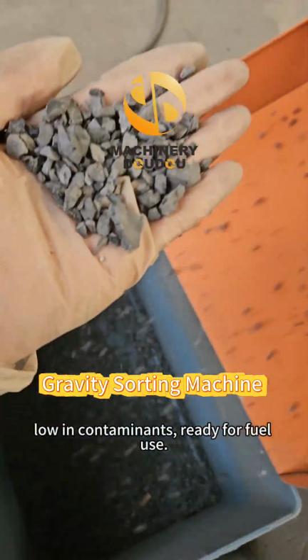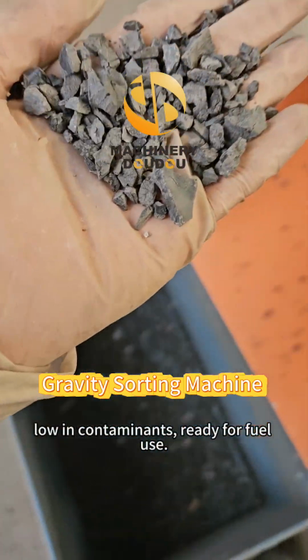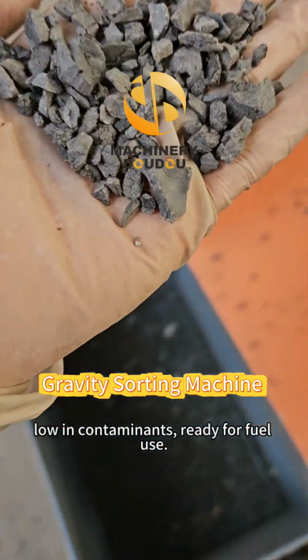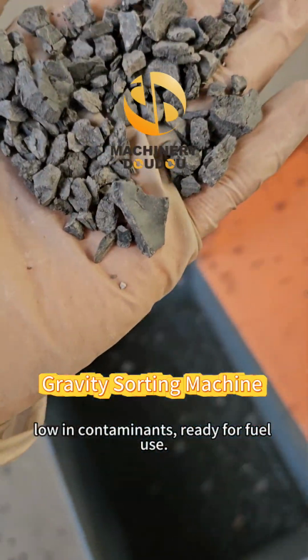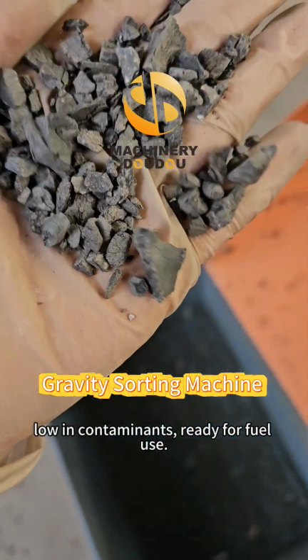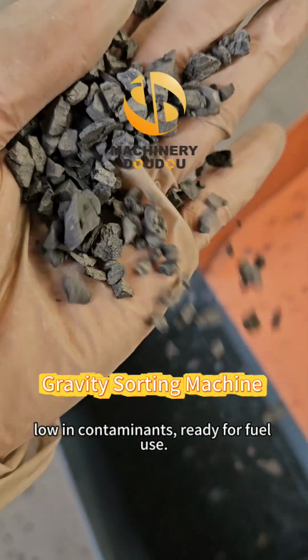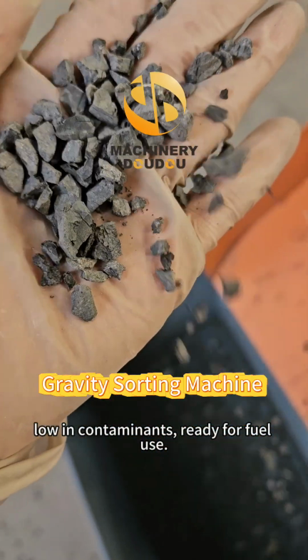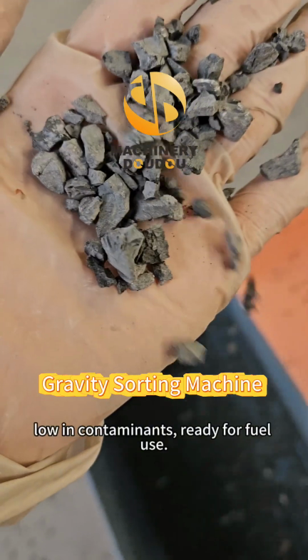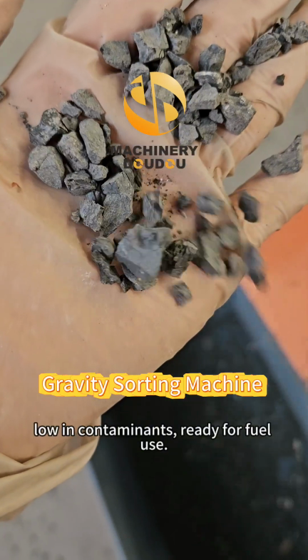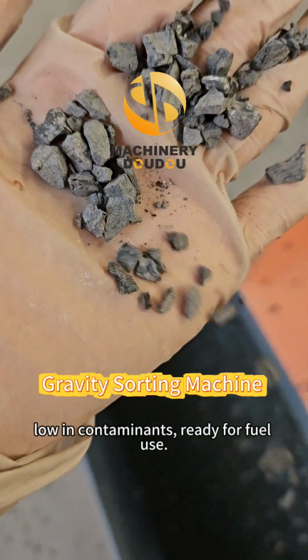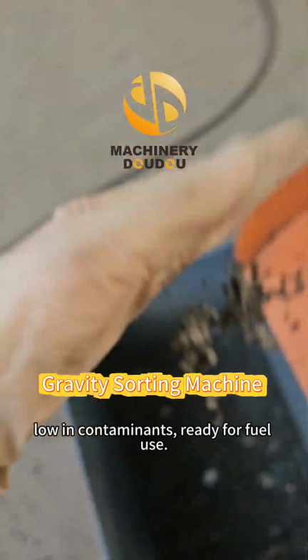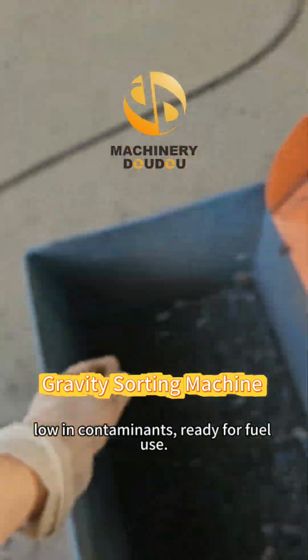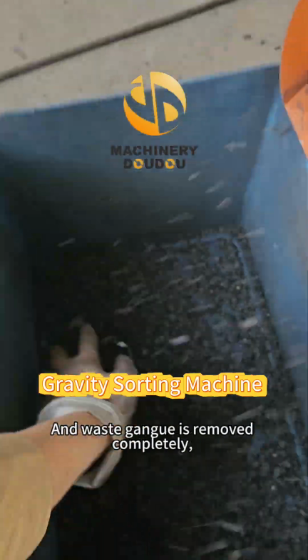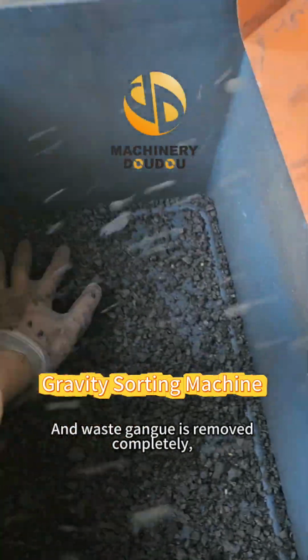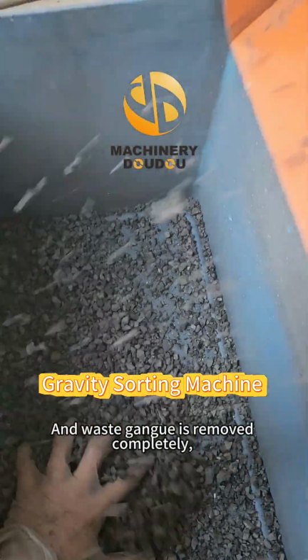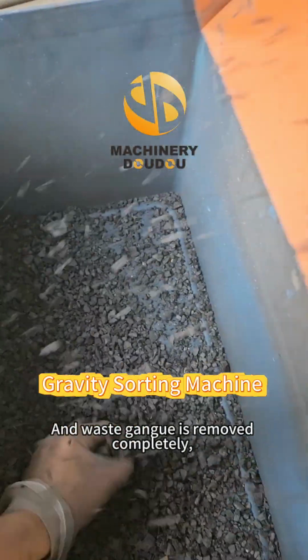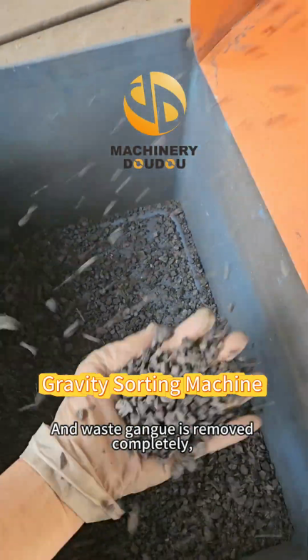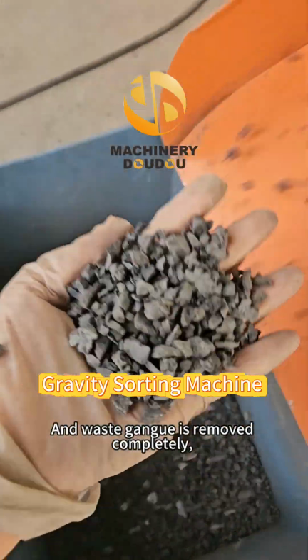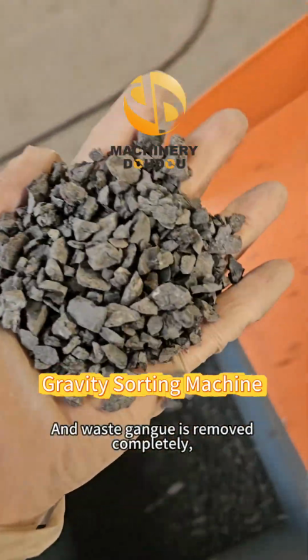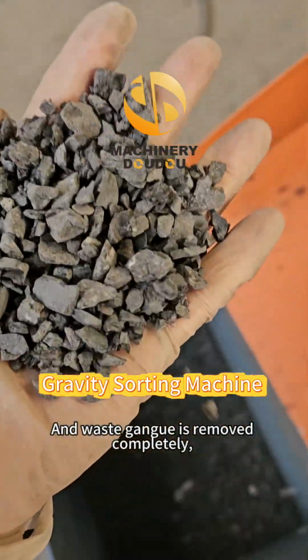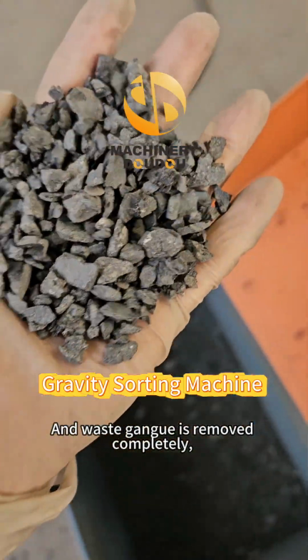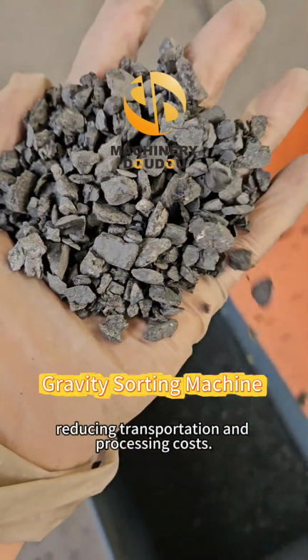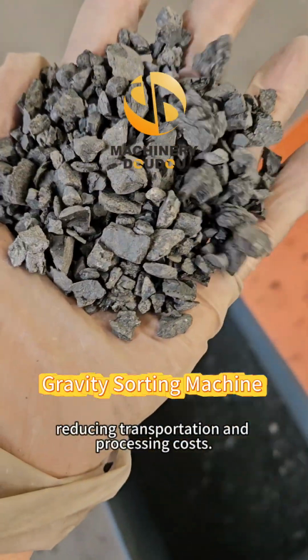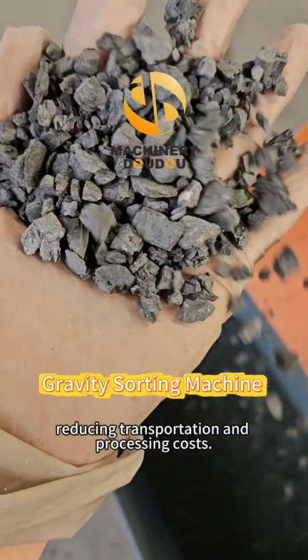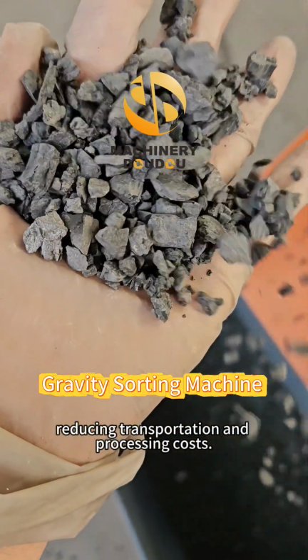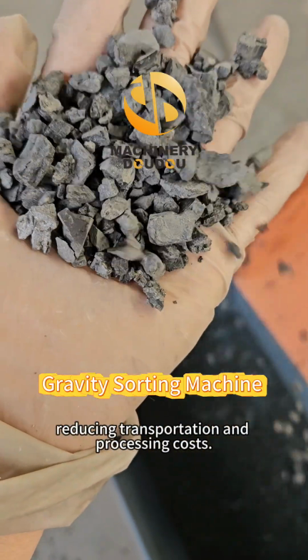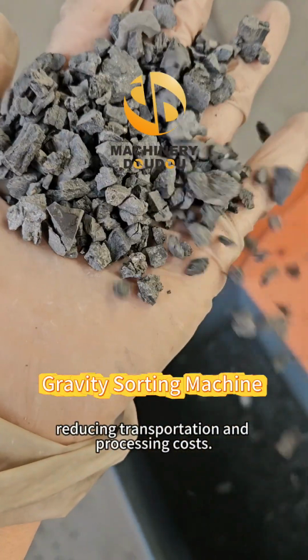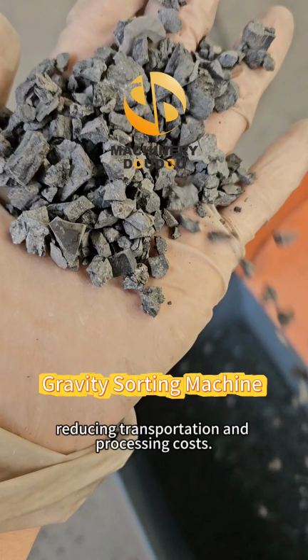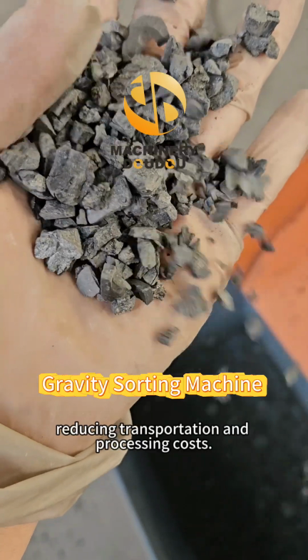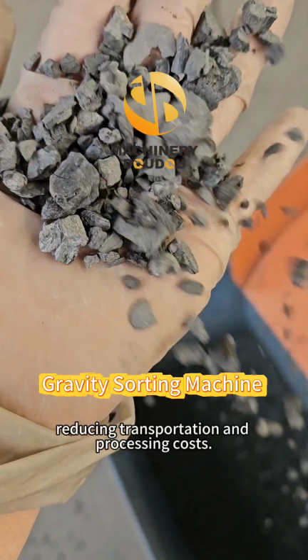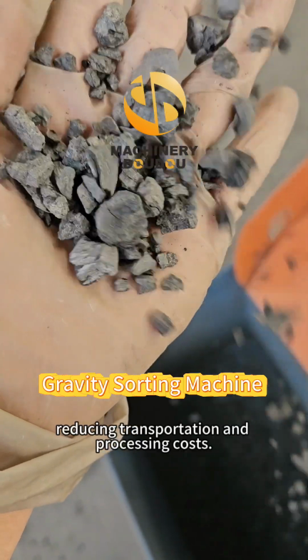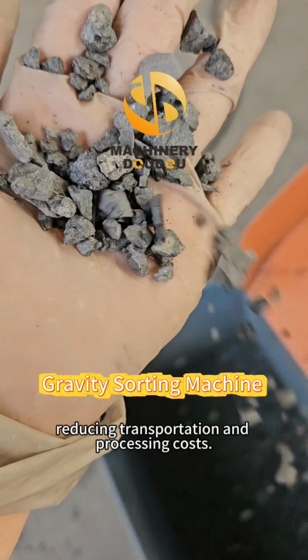low in contaminants, ready for fuel use. Waste gangue is removed completely, reducing transportation and processing costs.